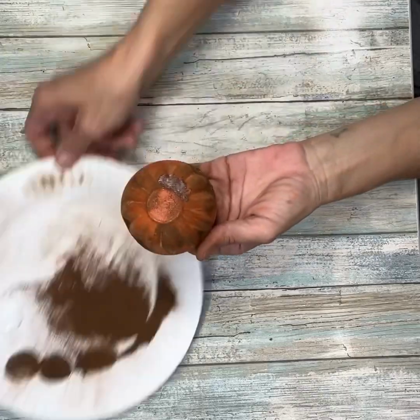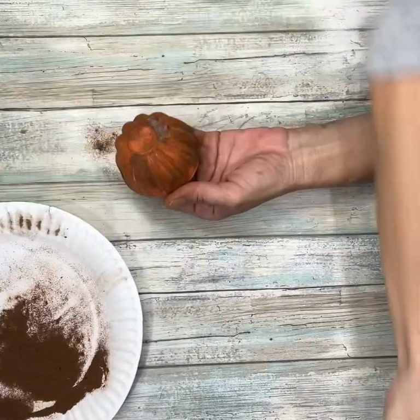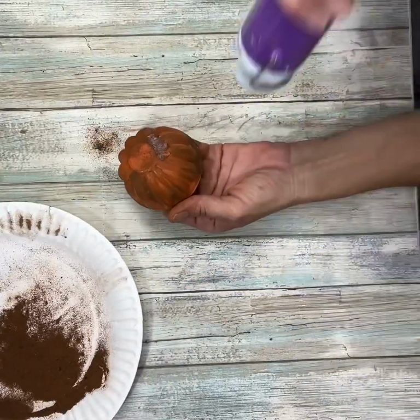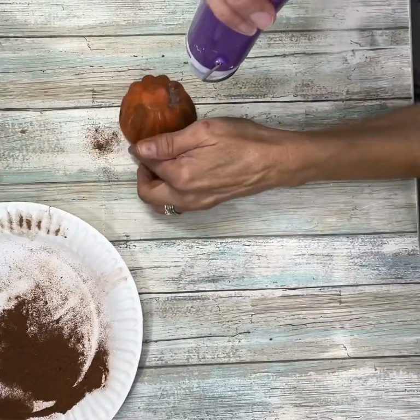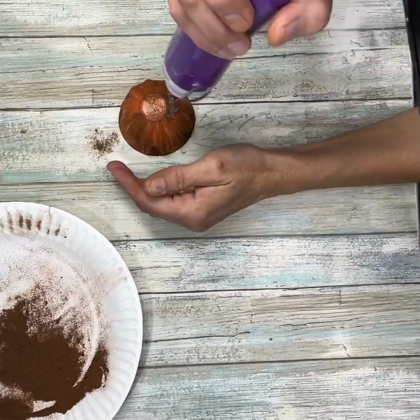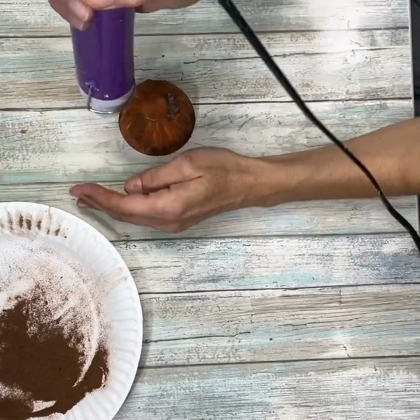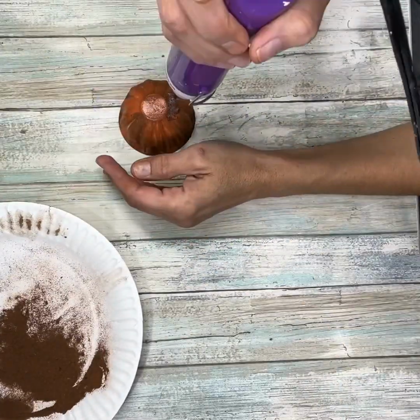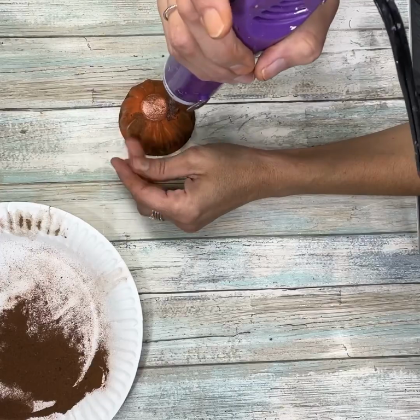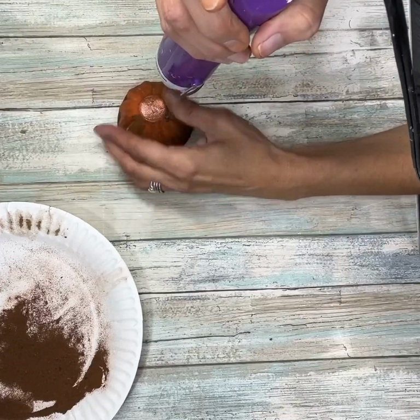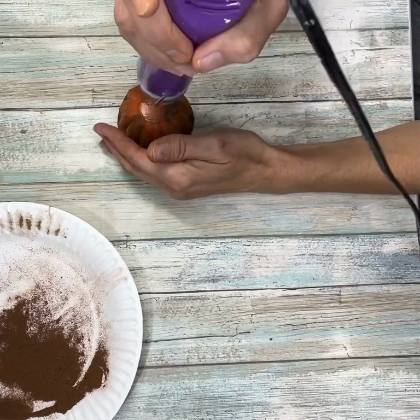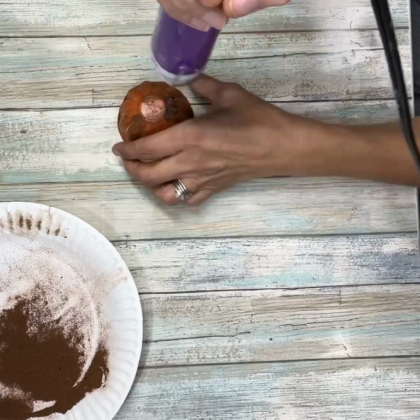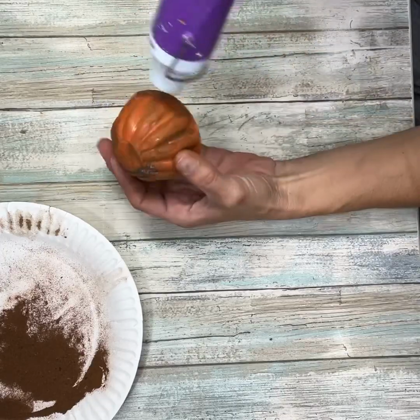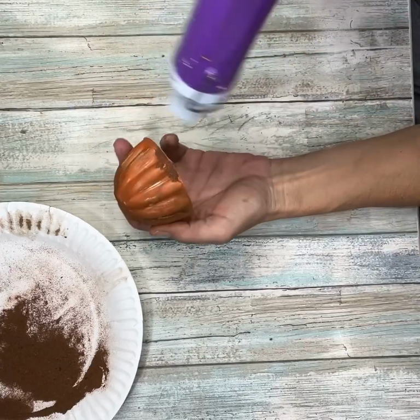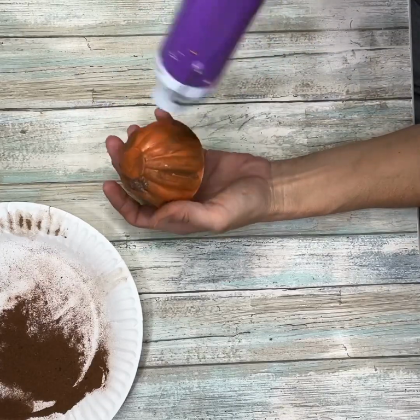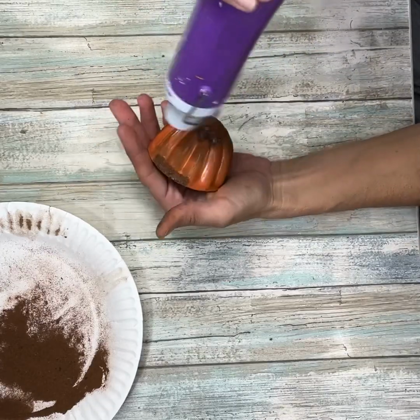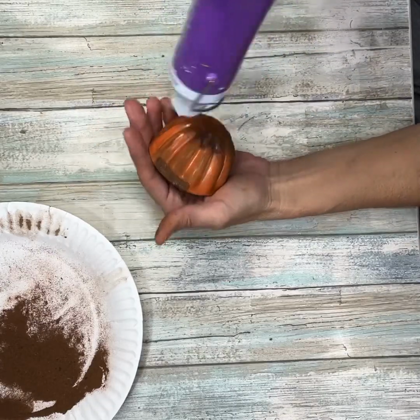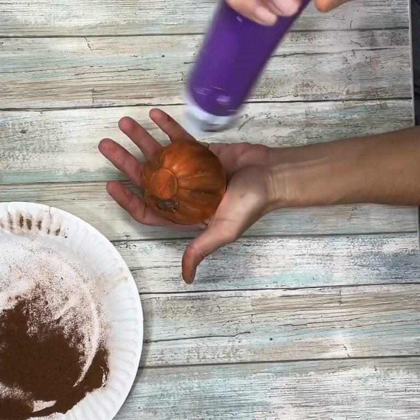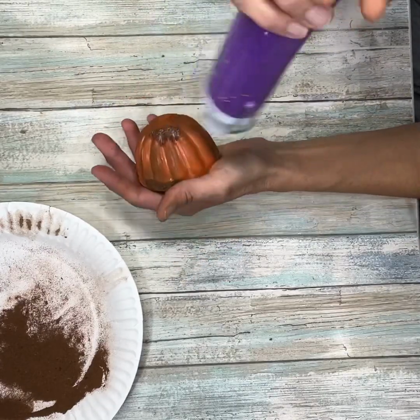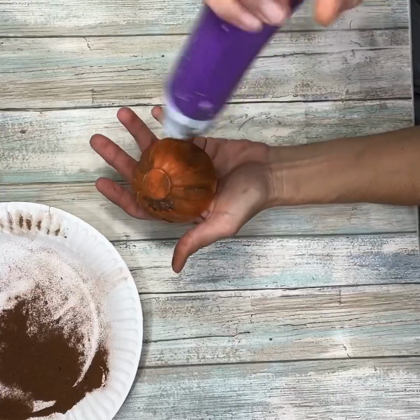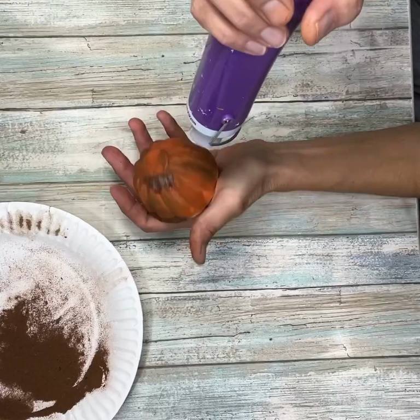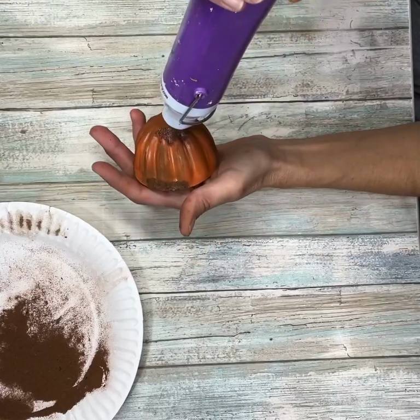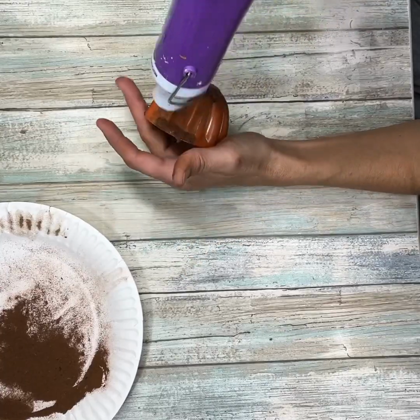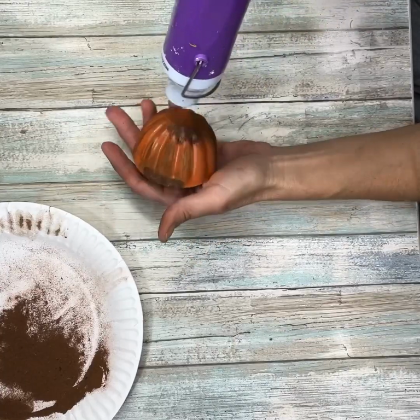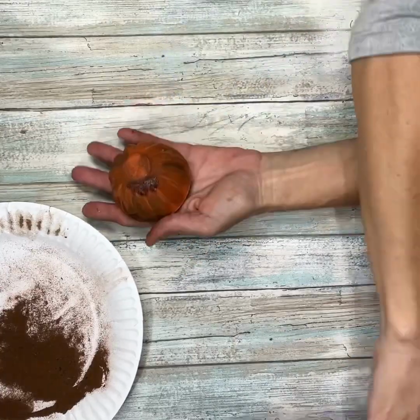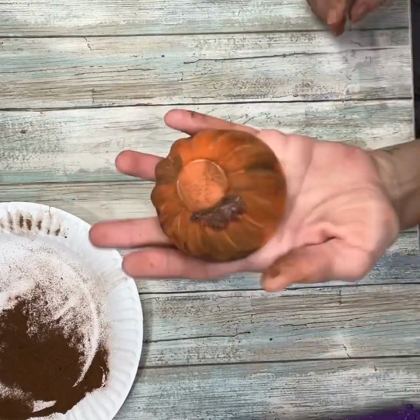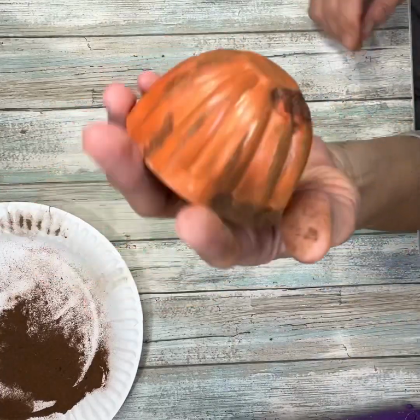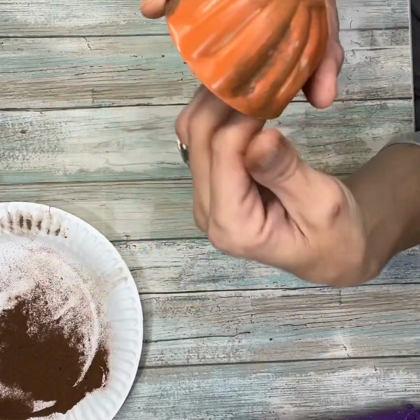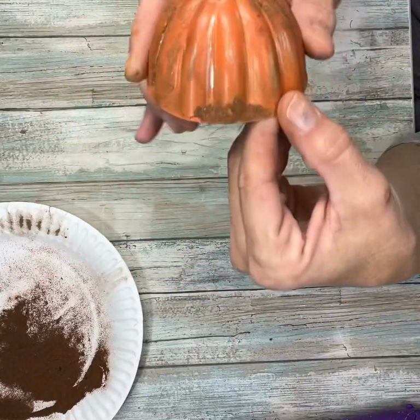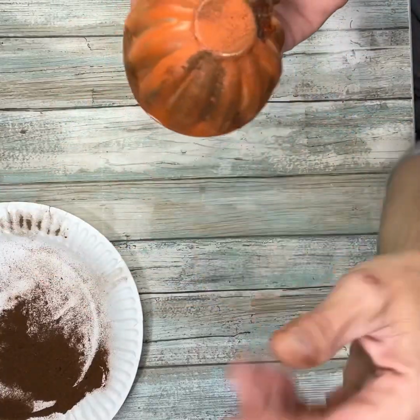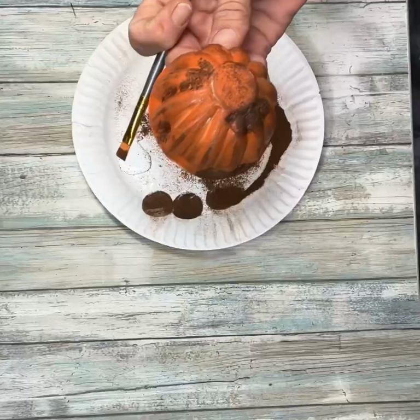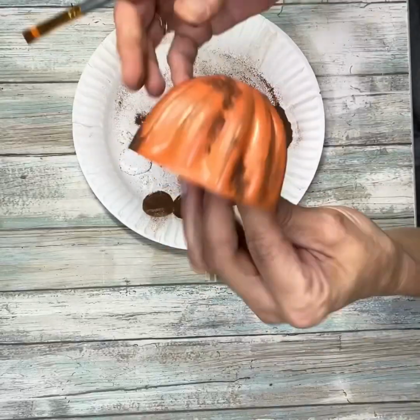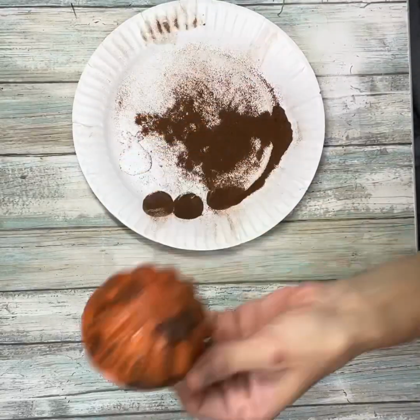Once you get it to look the way that you want, you can use a heat gun to dry it or you can let it dry on its own. I'm going to use a heat gun for the purpose of the video to make it go faster, and then I'm going to set it aside while I work on the next part.